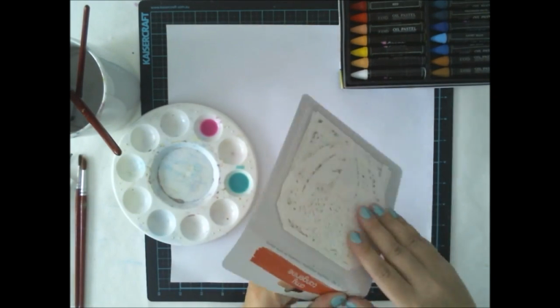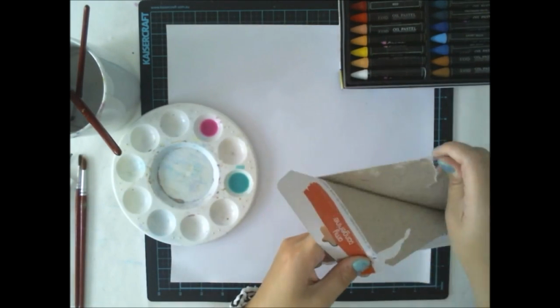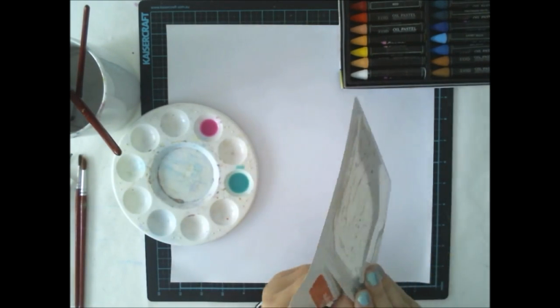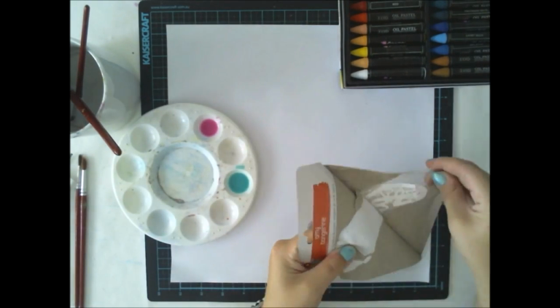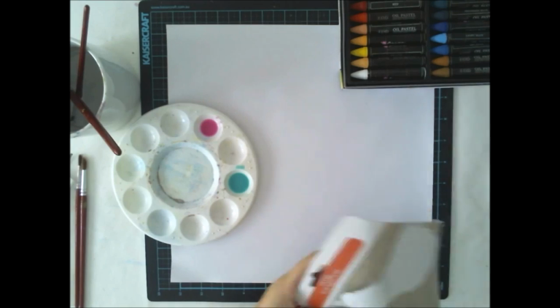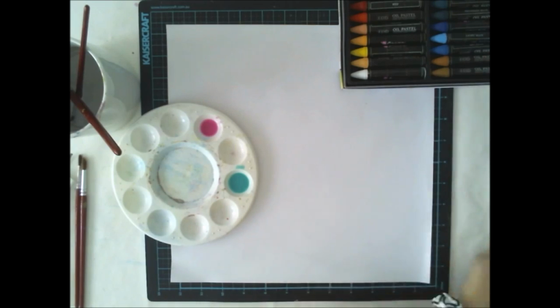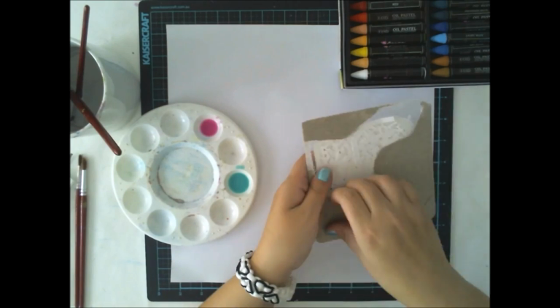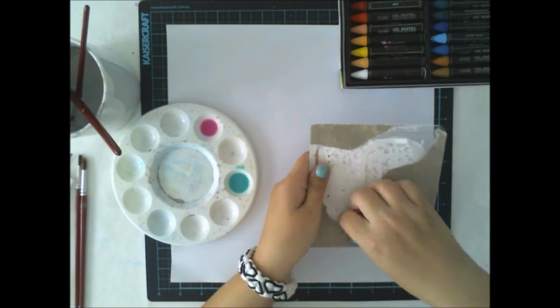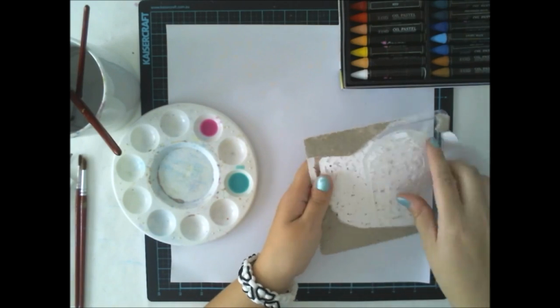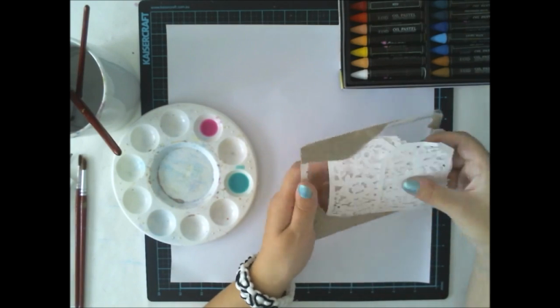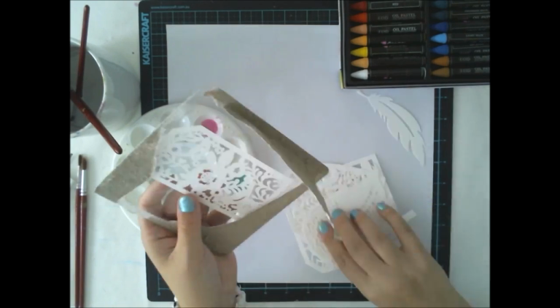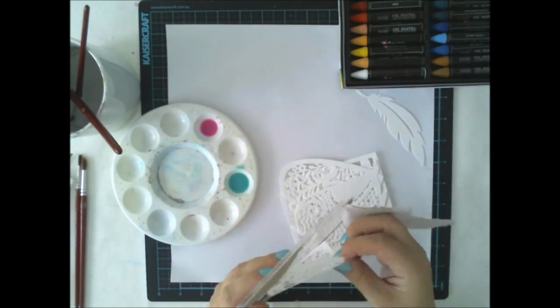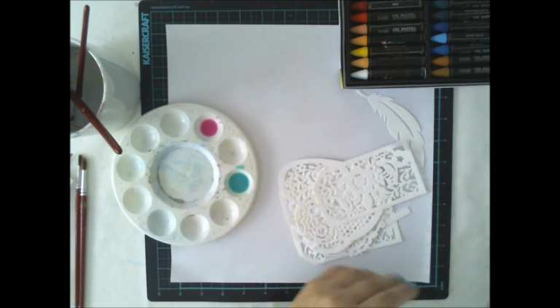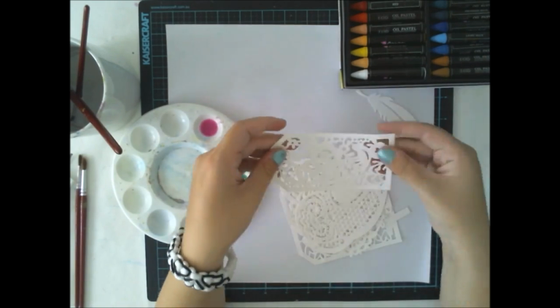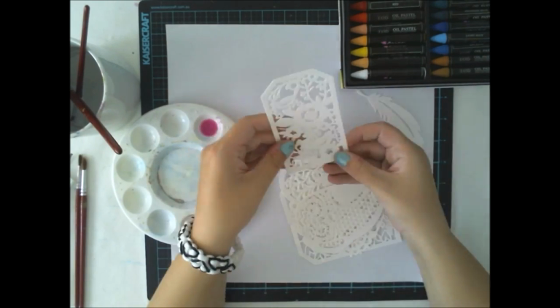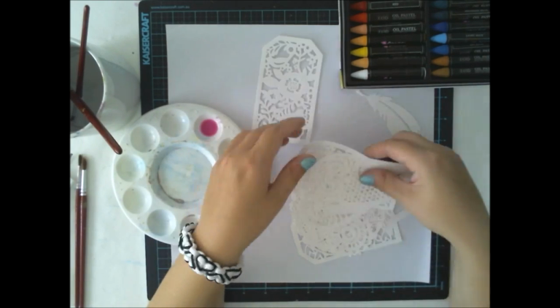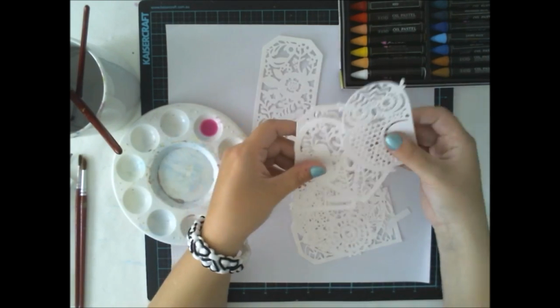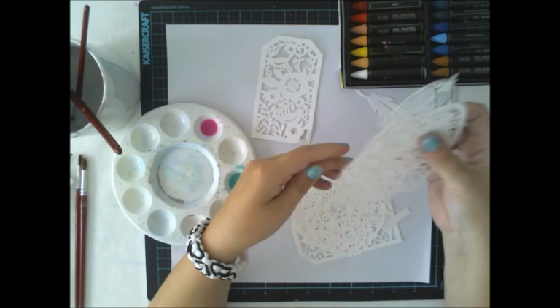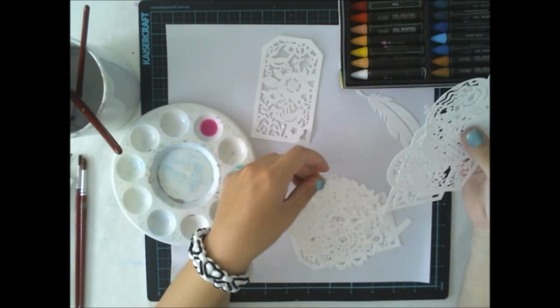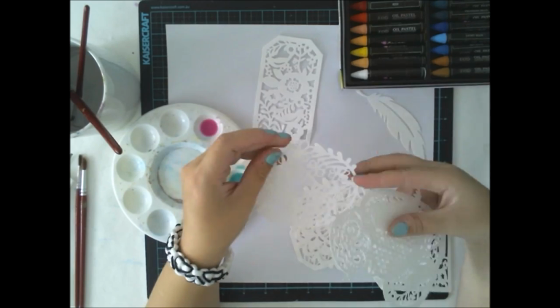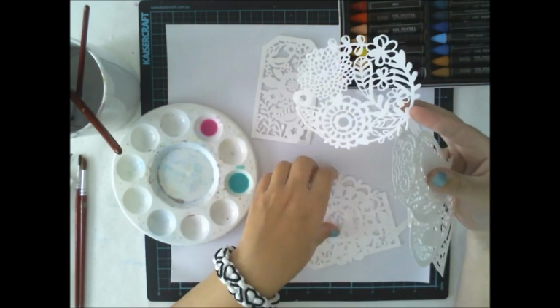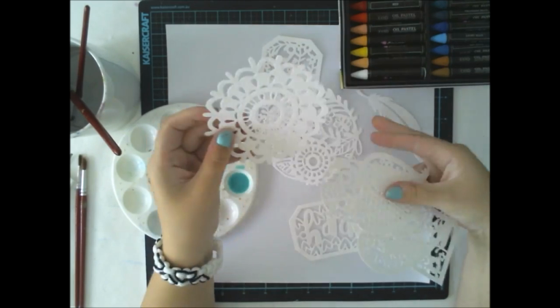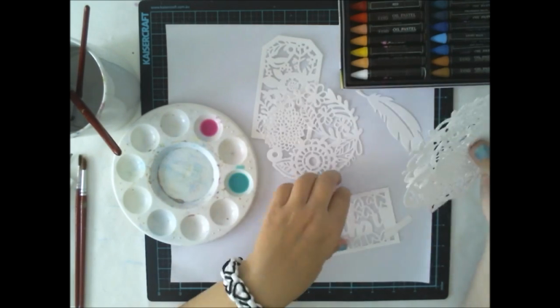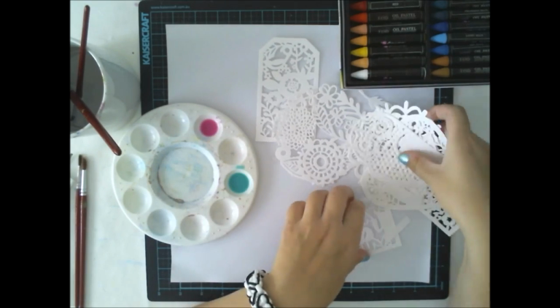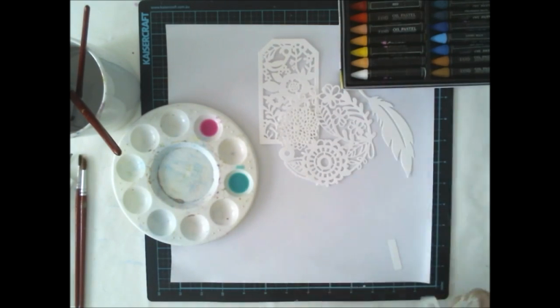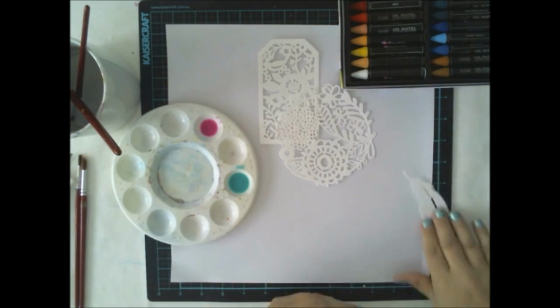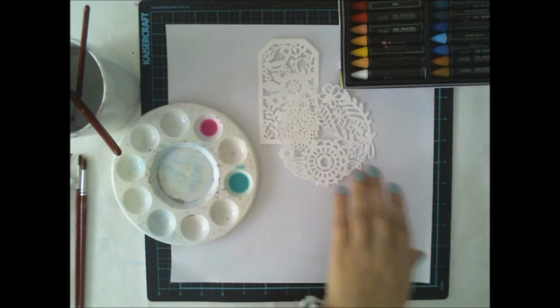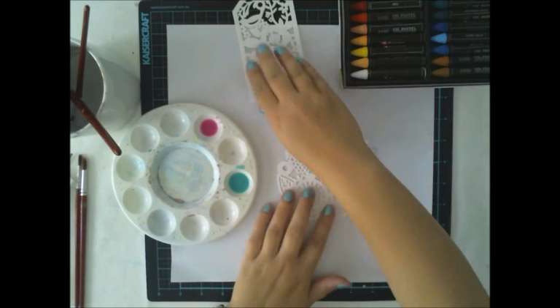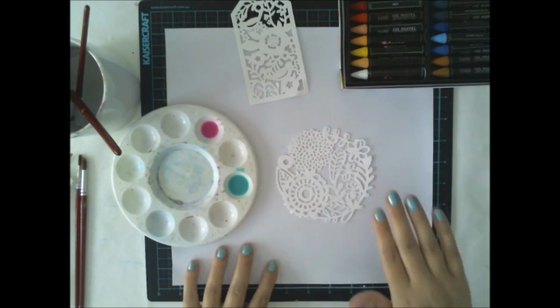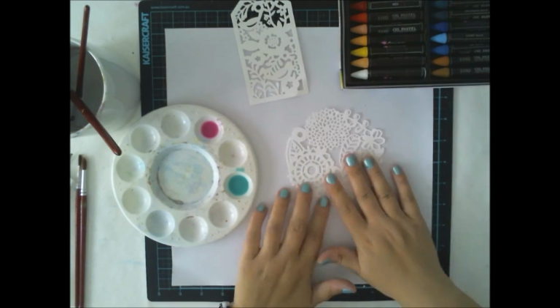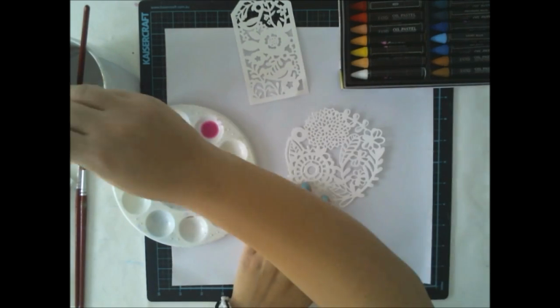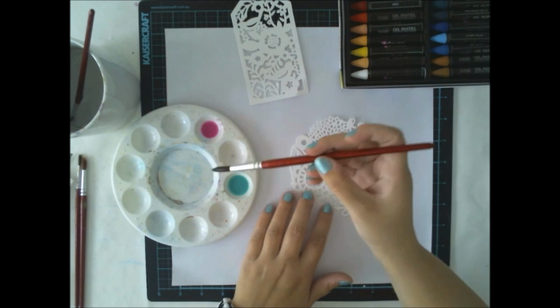They look like a really wet watercolor at this point and I really love them right now, because you can use them as a watercolor — and who wouldn't love watercolors?